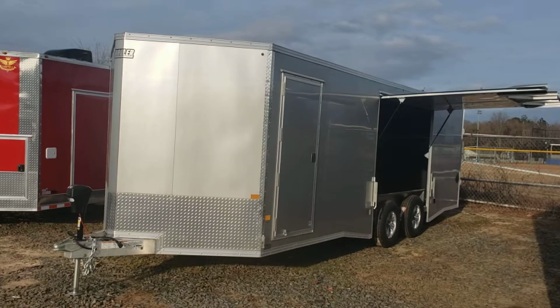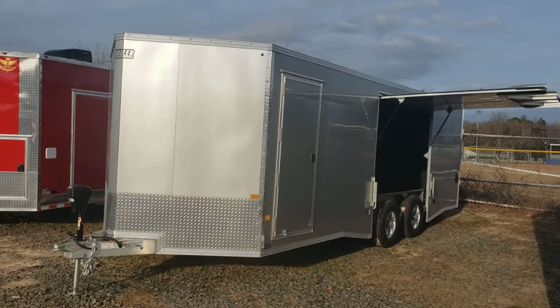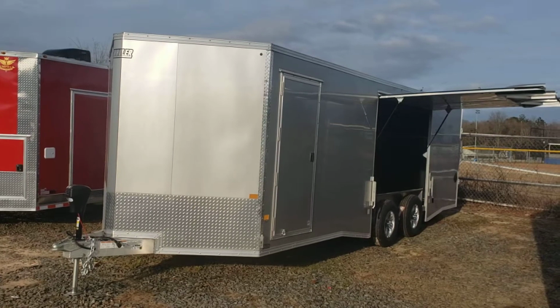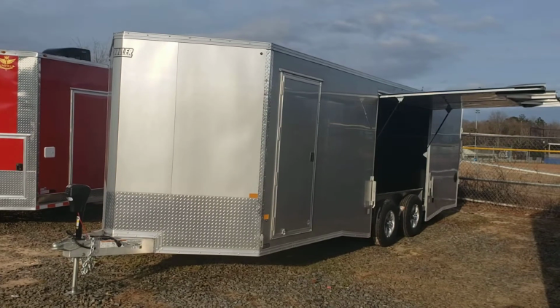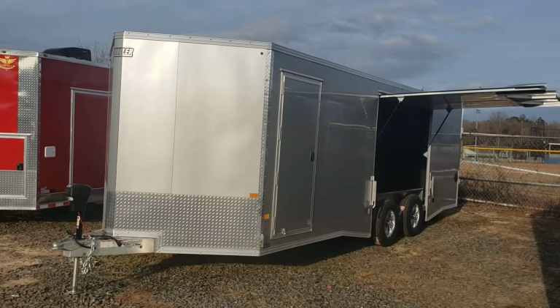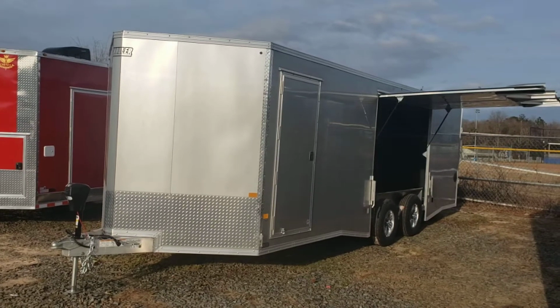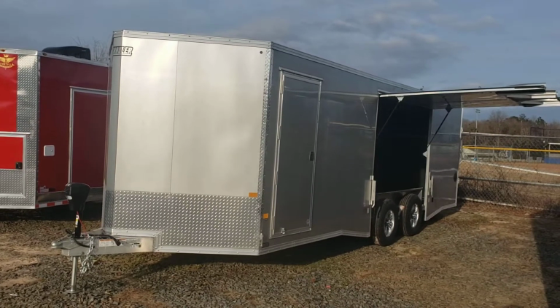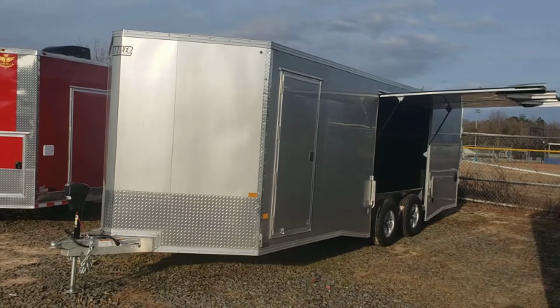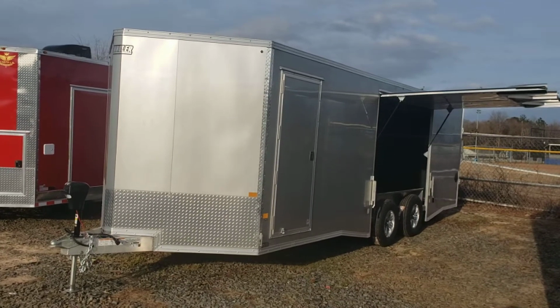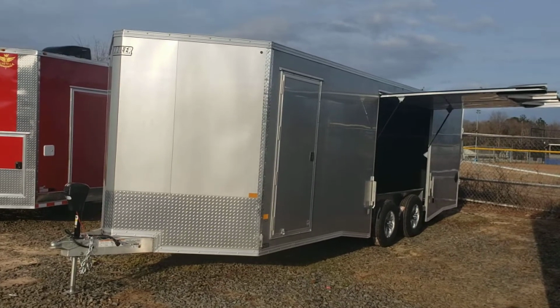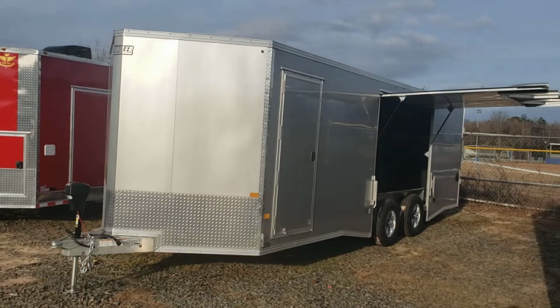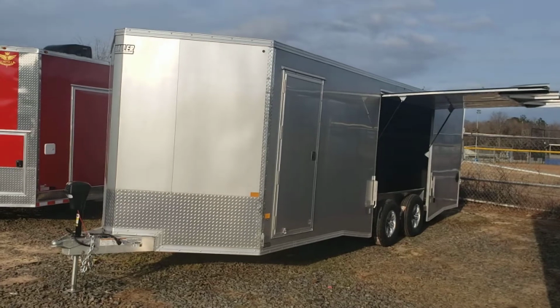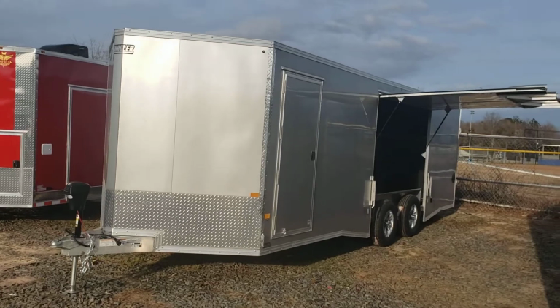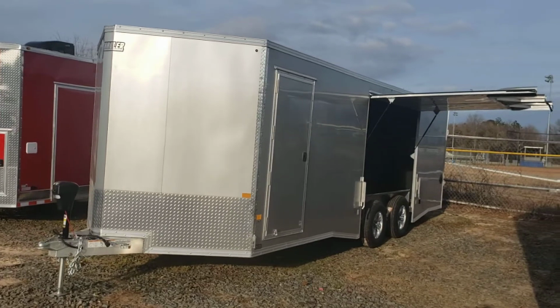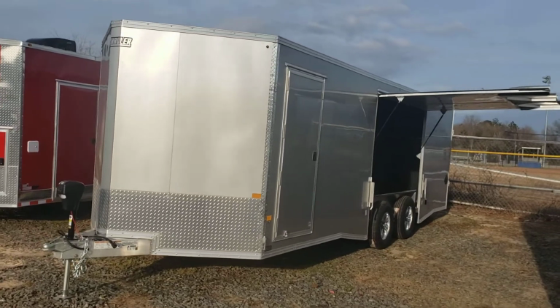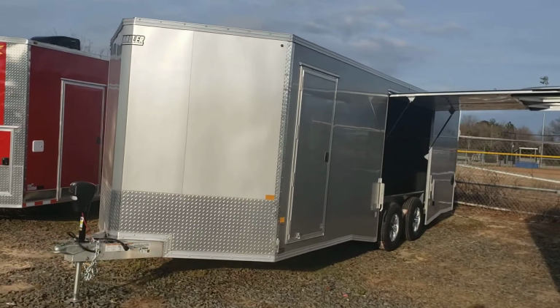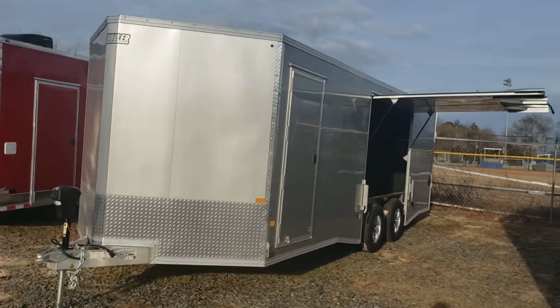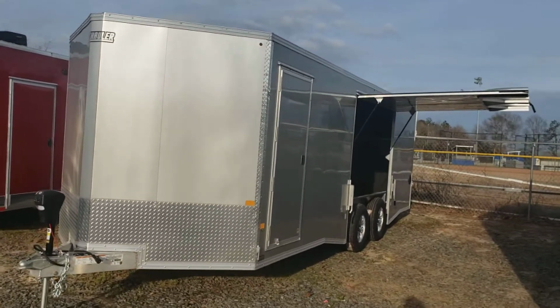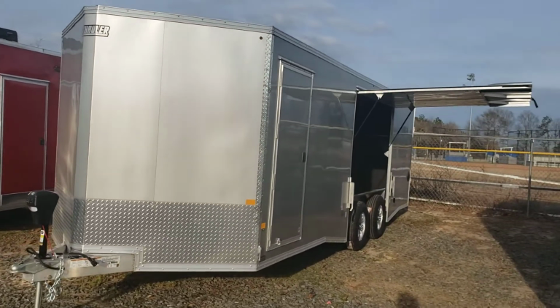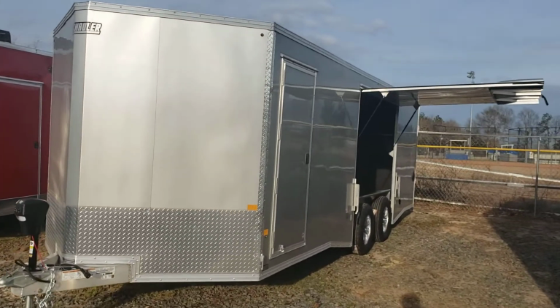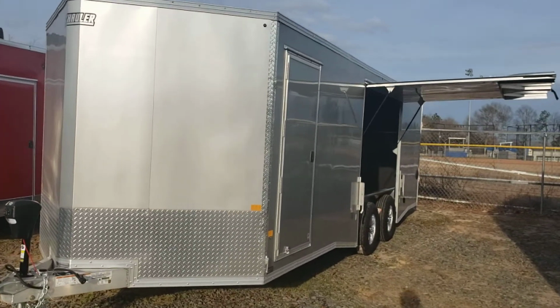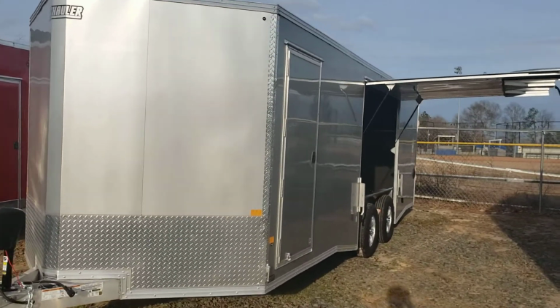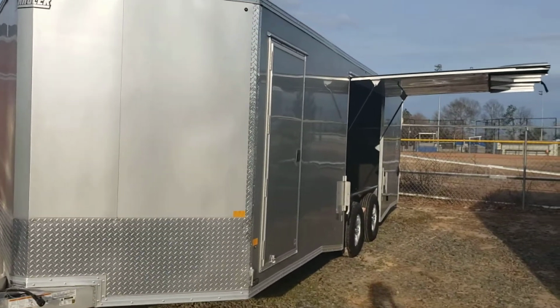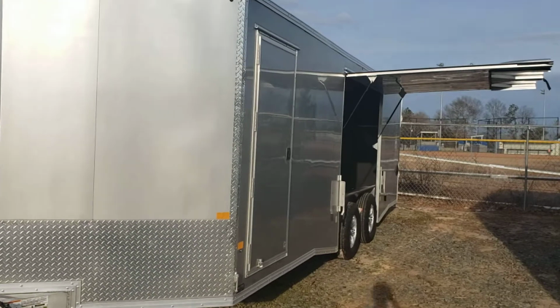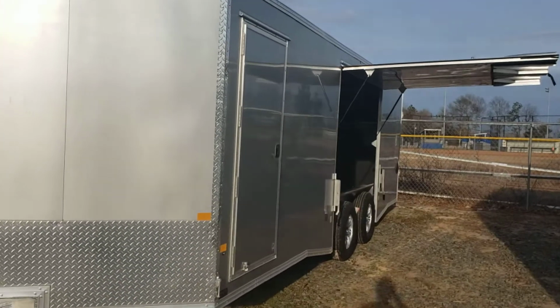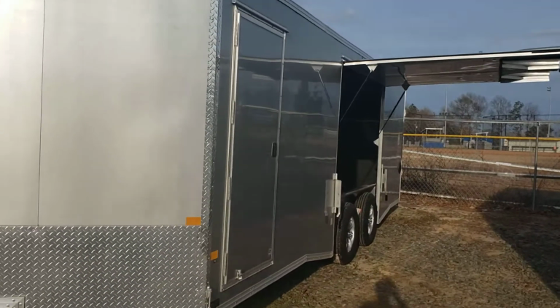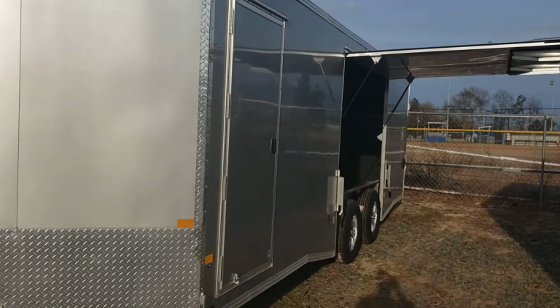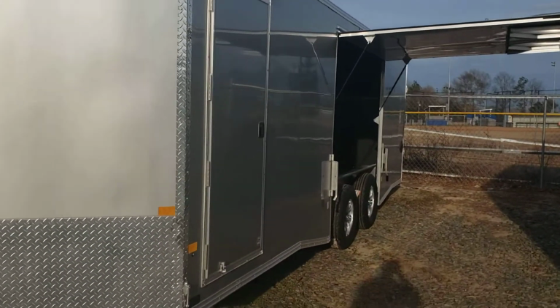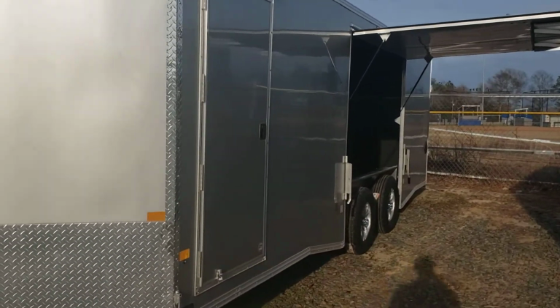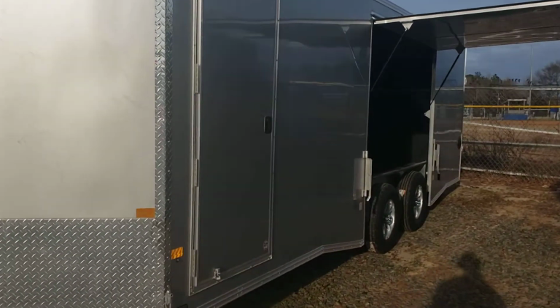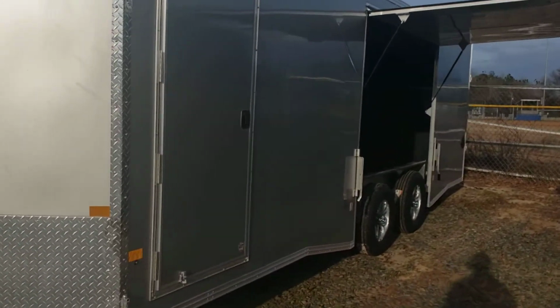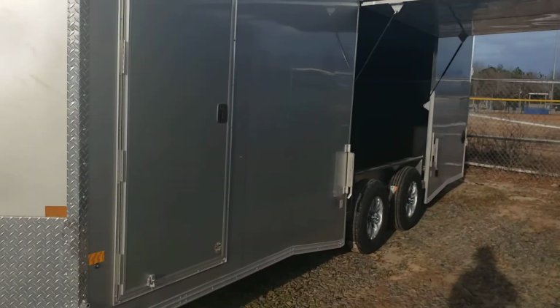This is an Easy Hauler all-aluminum enclosed trailer by Alcom. This was a special order for our customer — he moved the door to the opposite side, so it's on the driver's side of the trailer.